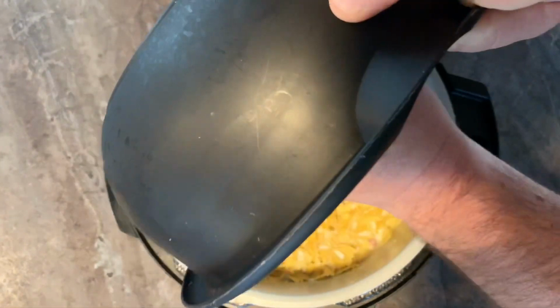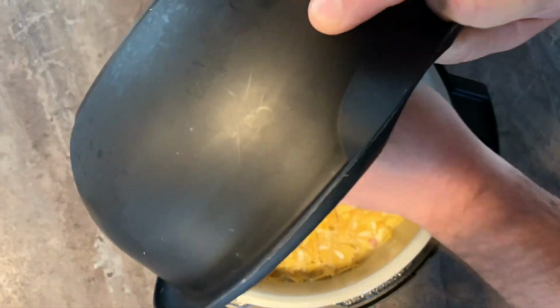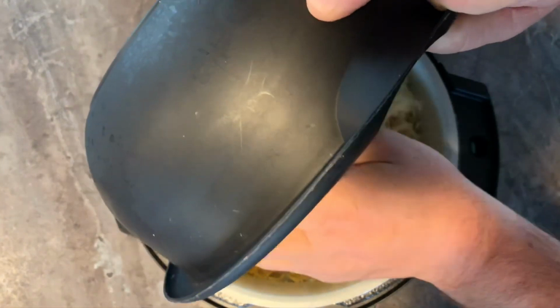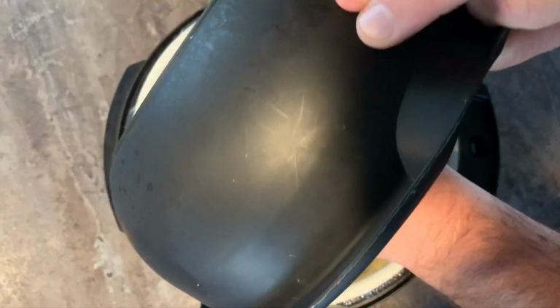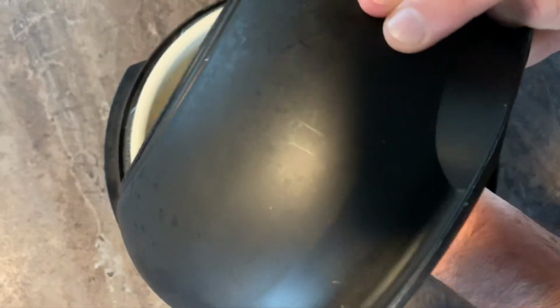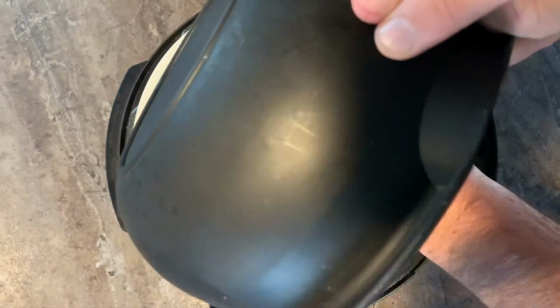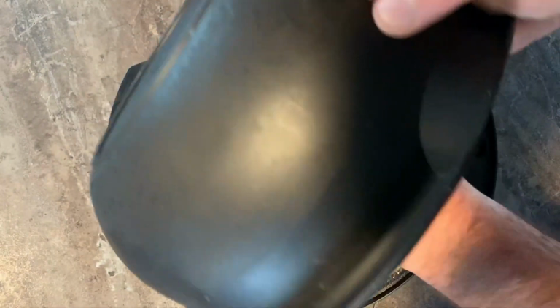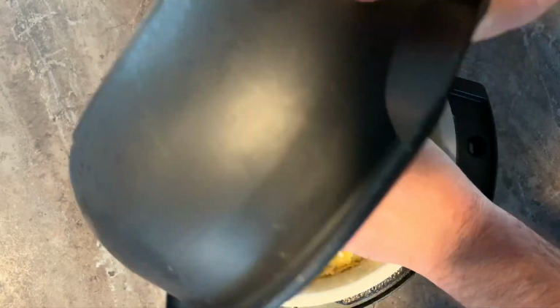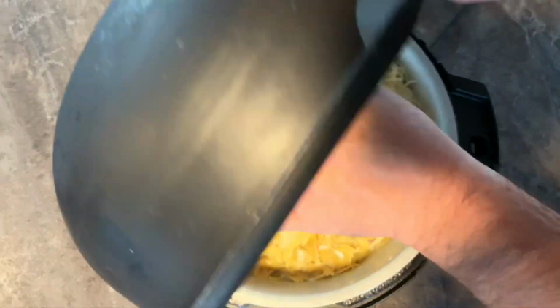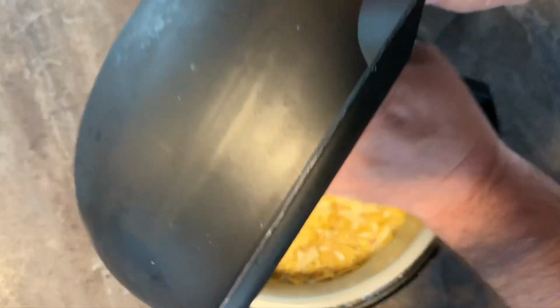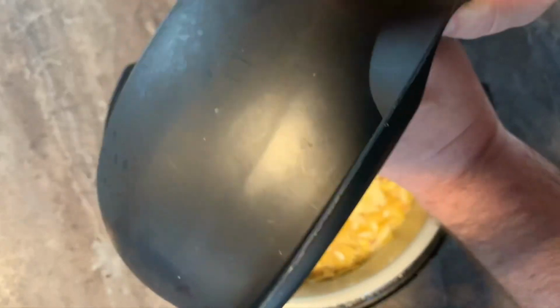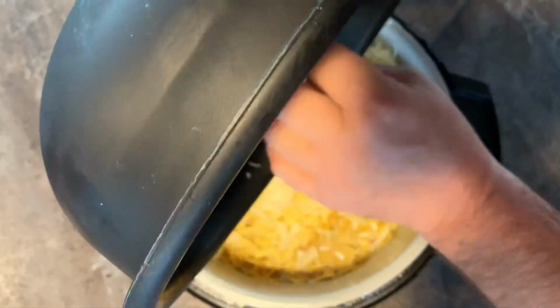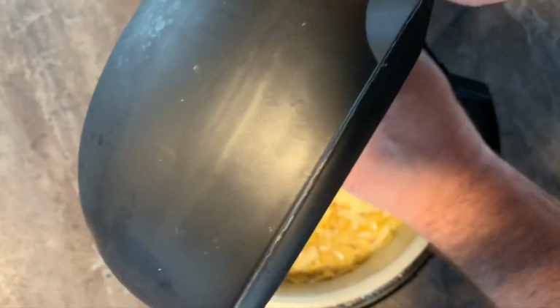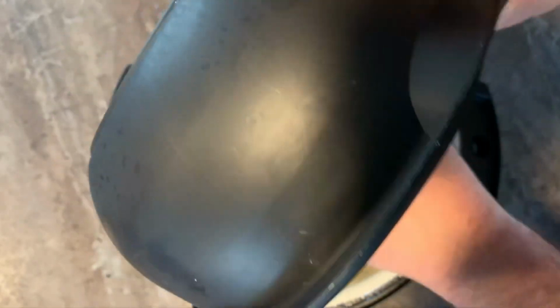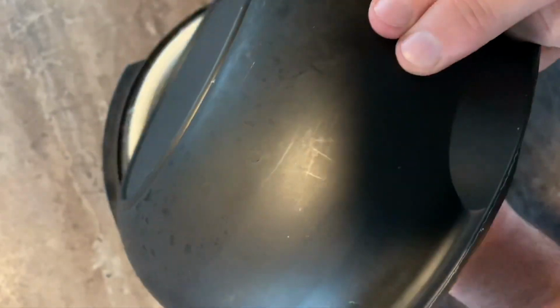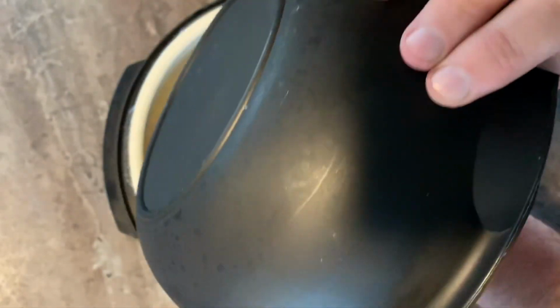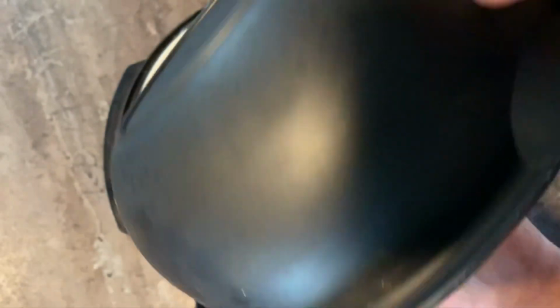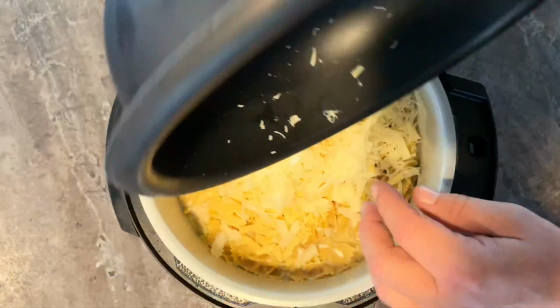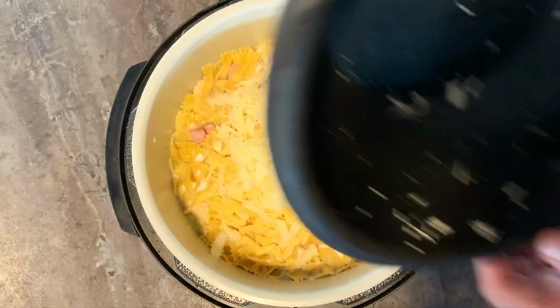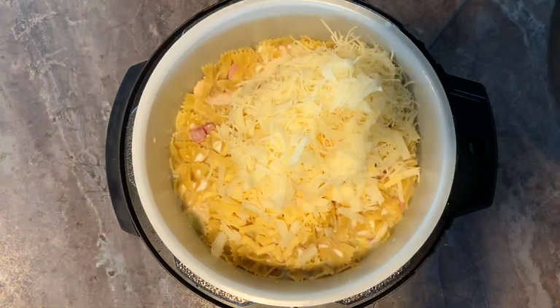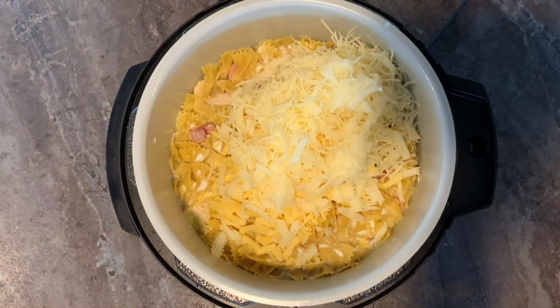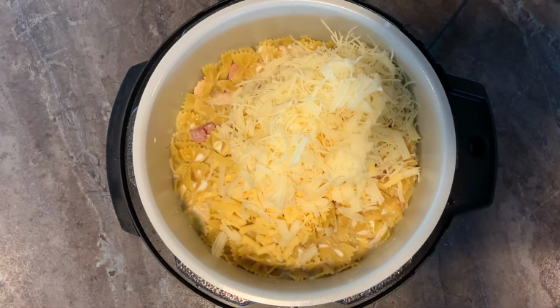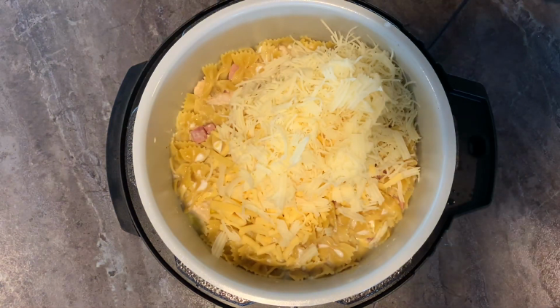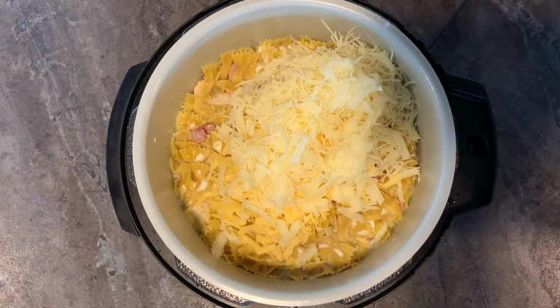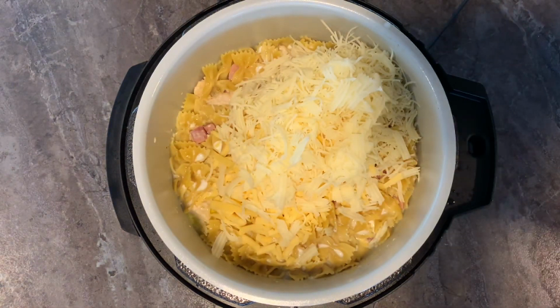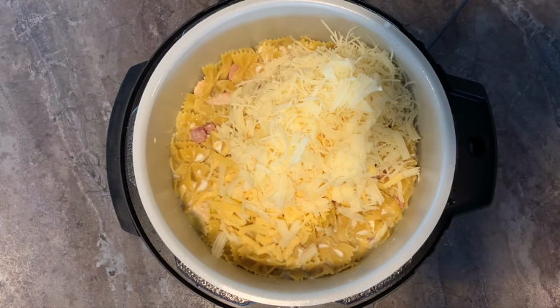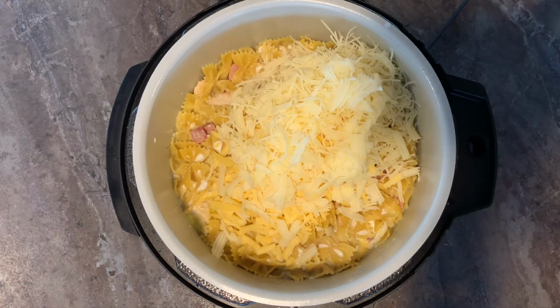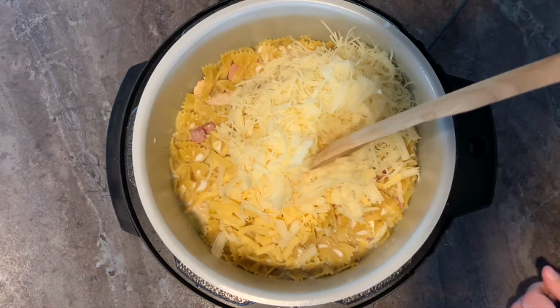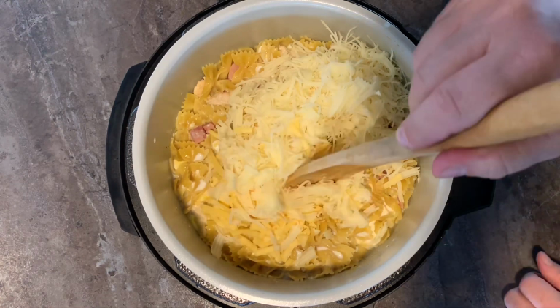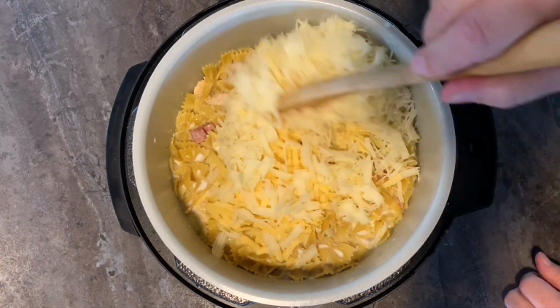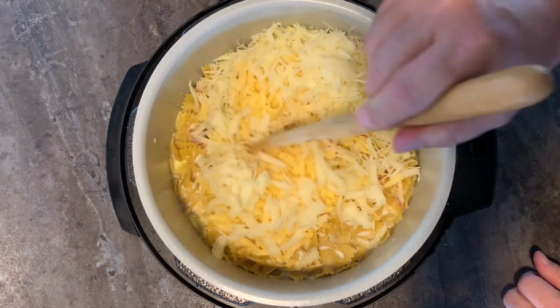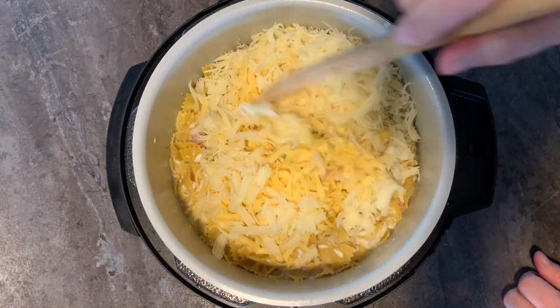Because you know it's going to make it taste Gouda — come on, I had to say it! Now let's stir it all up.